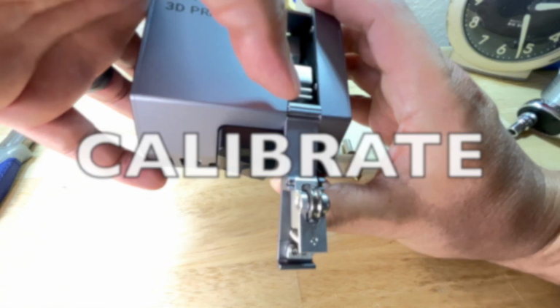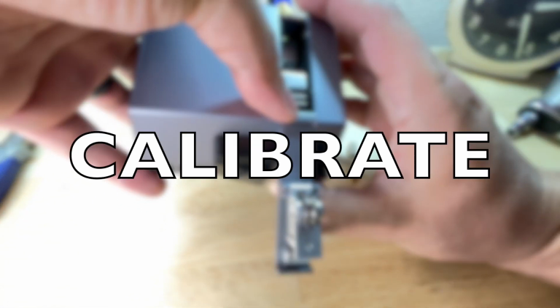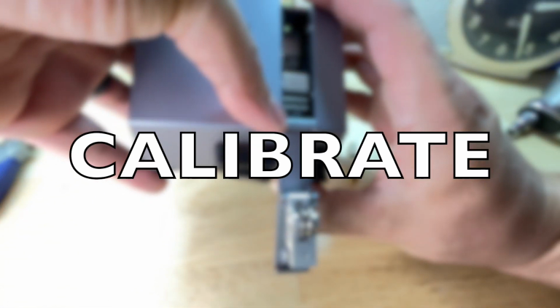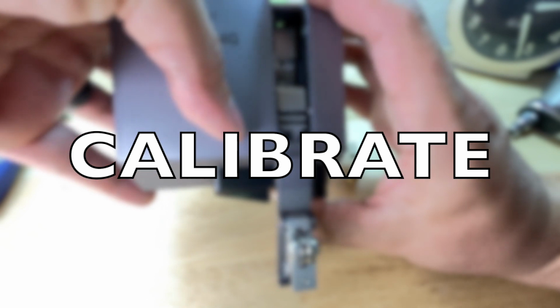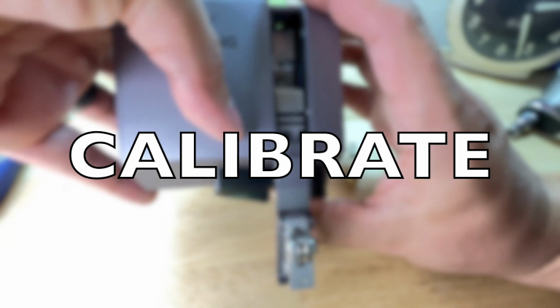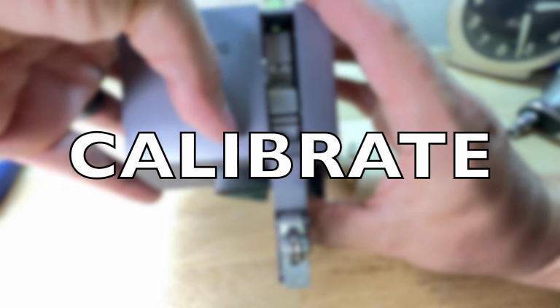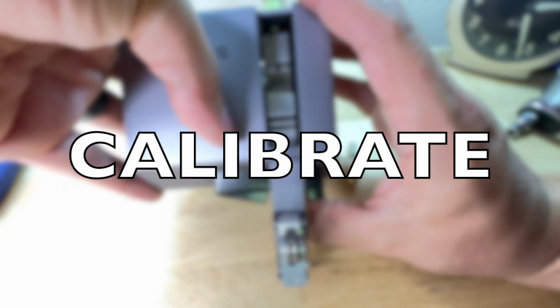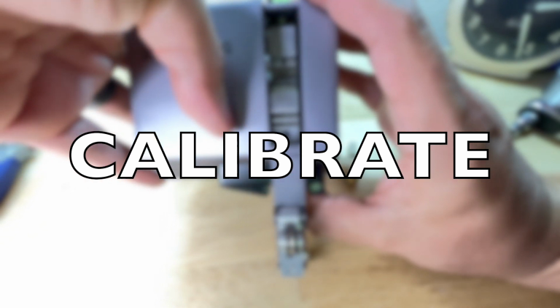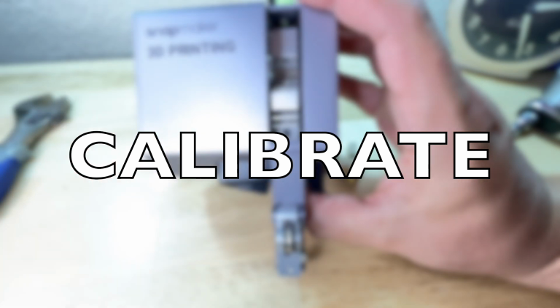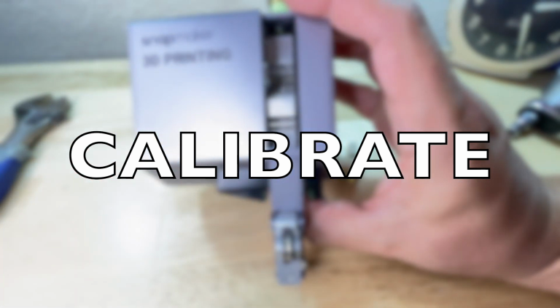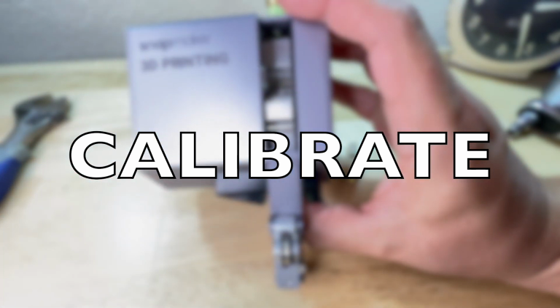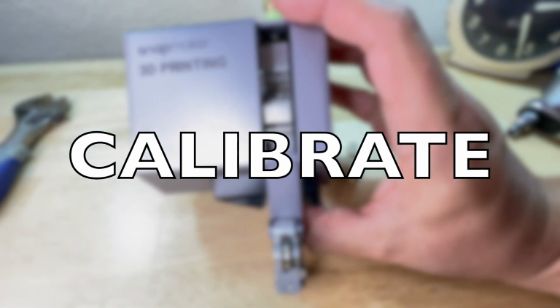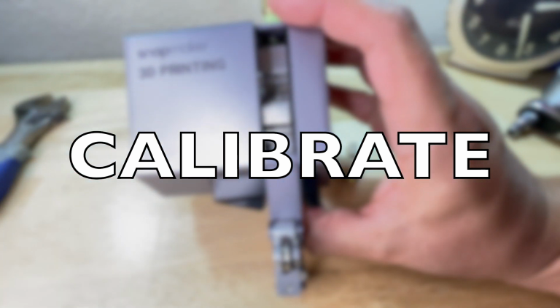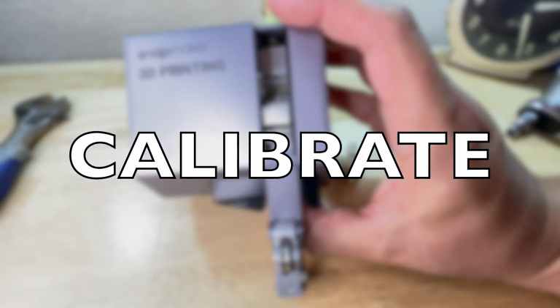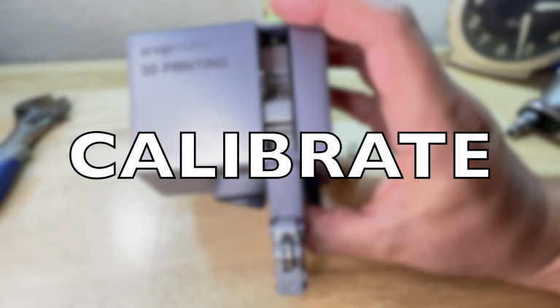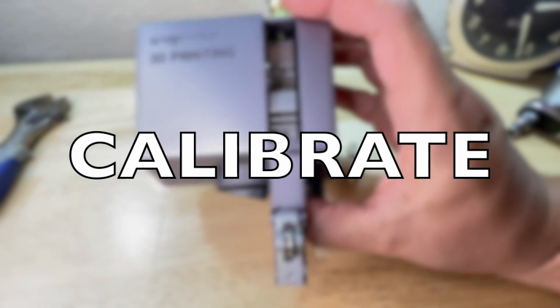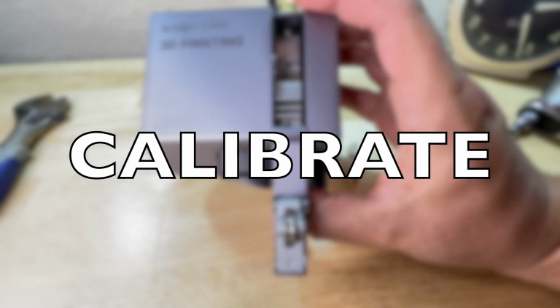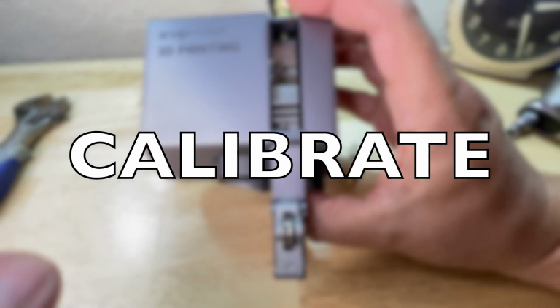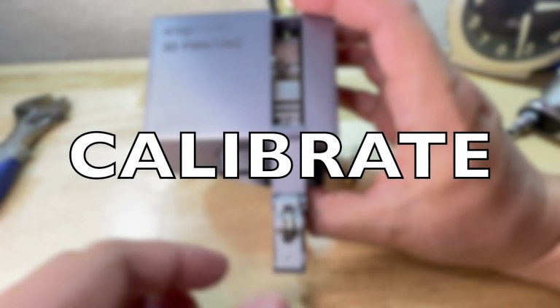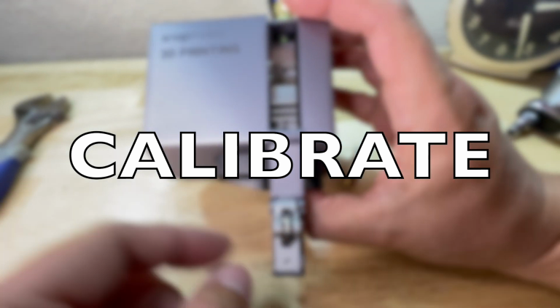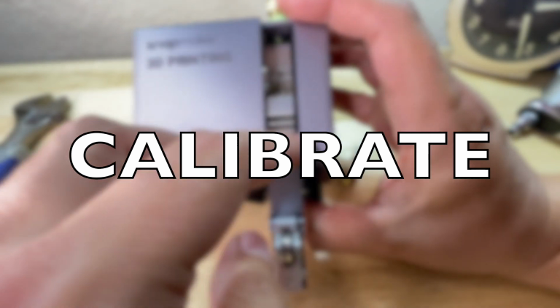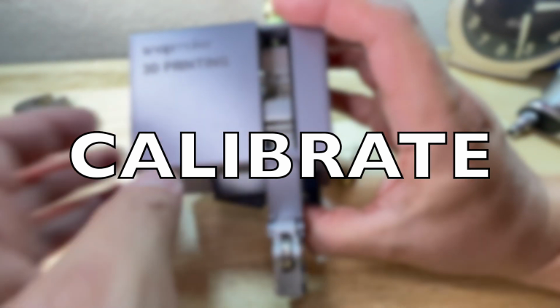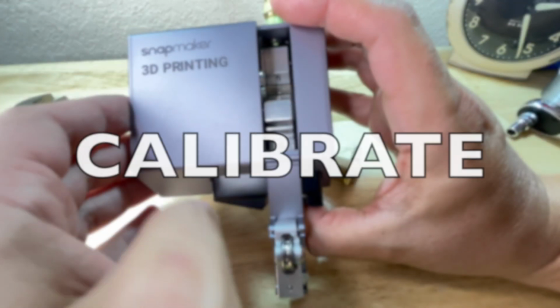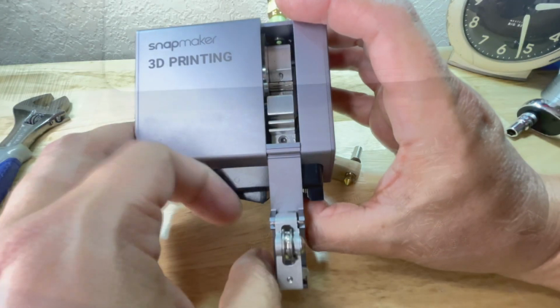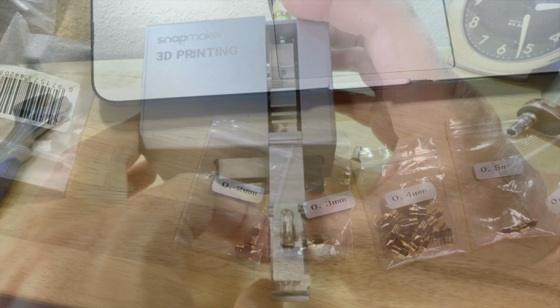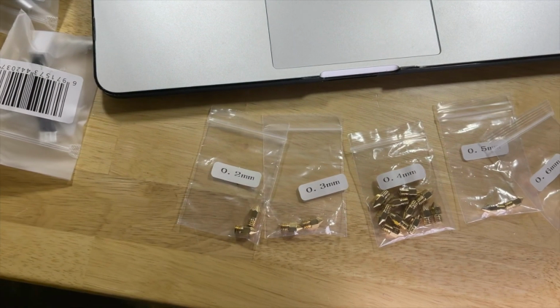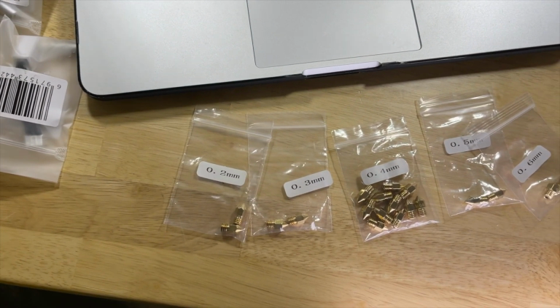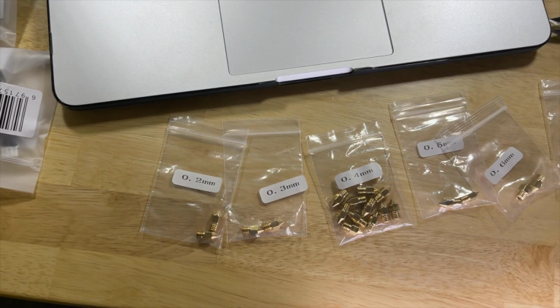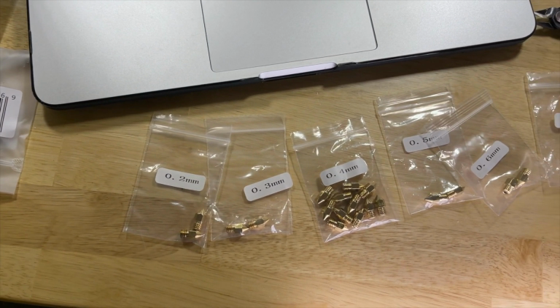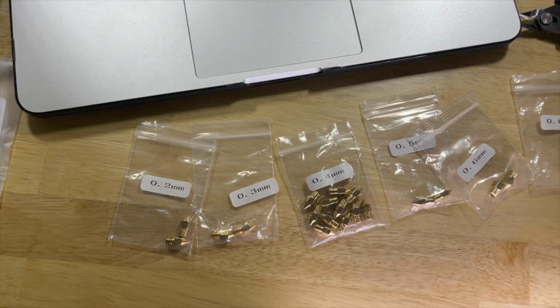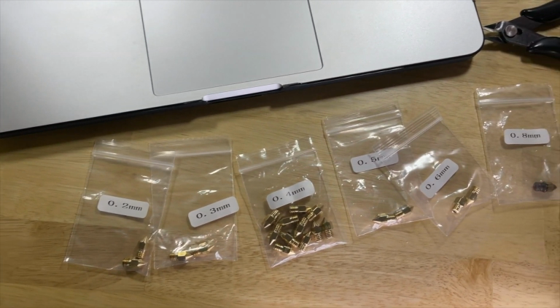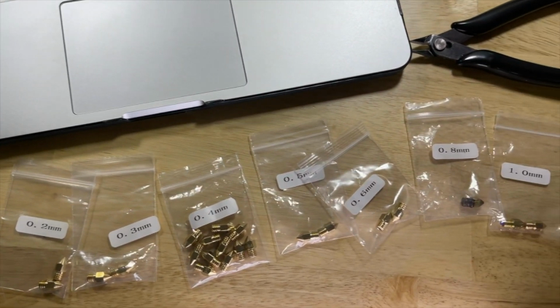After doing all of this, do not forget — you have to calibrate. Your nozzle will never go back in the exact same place, so calibration is essential.